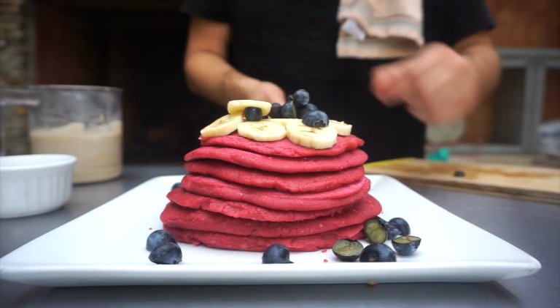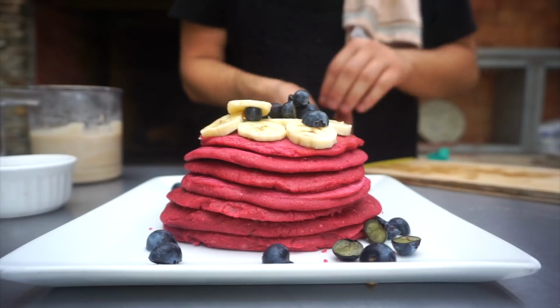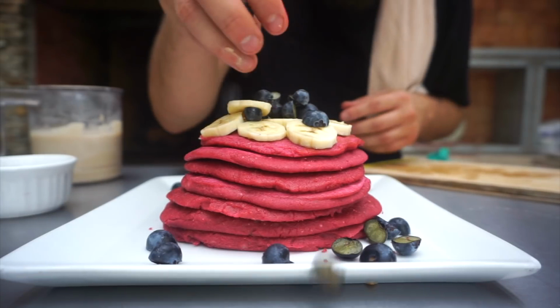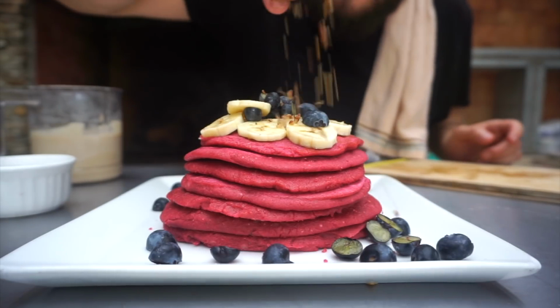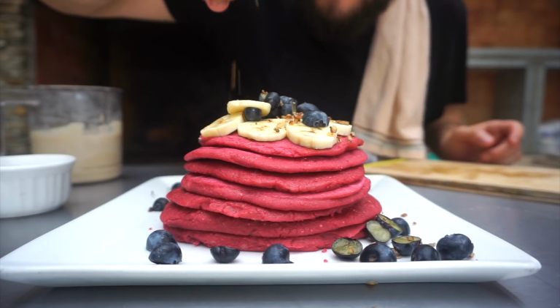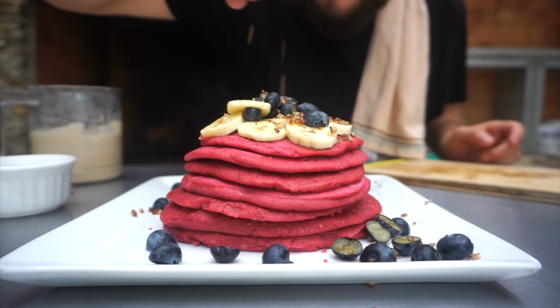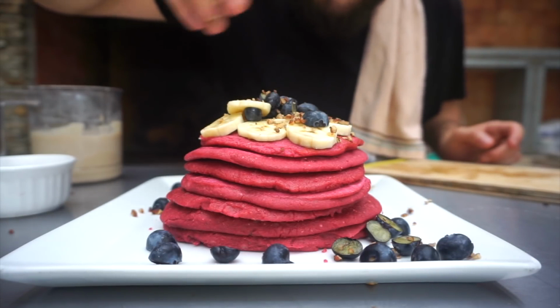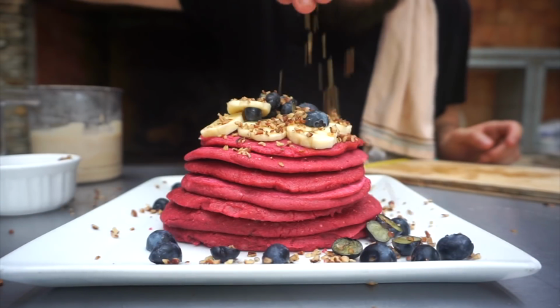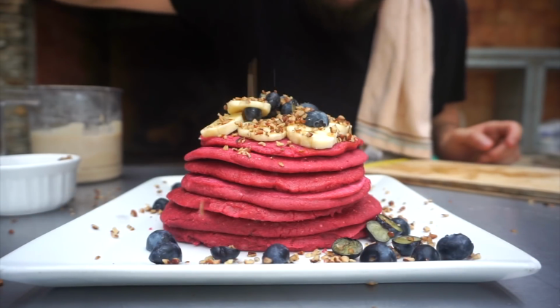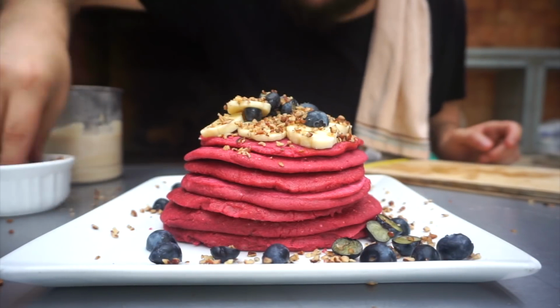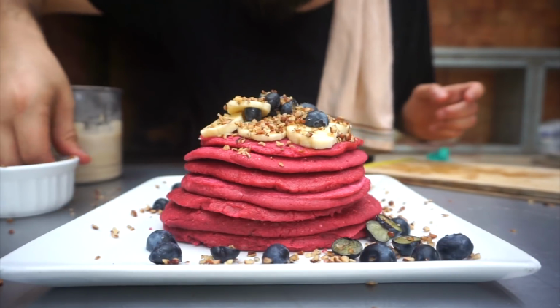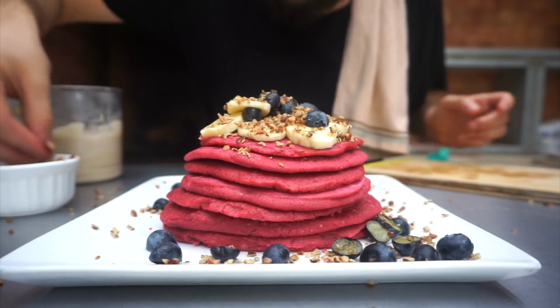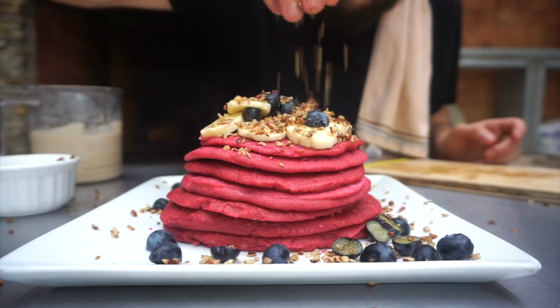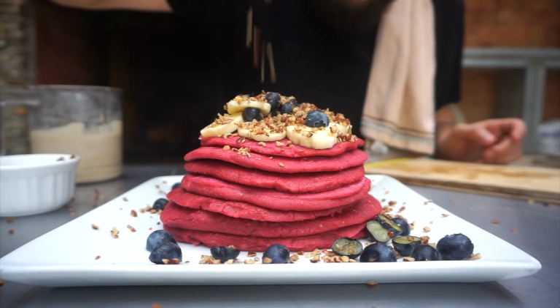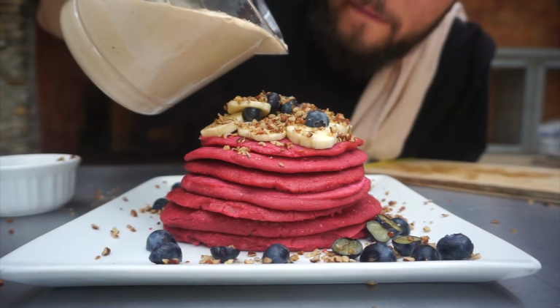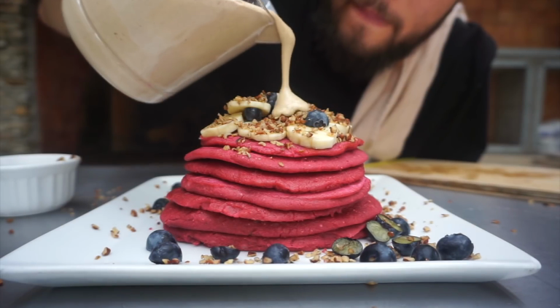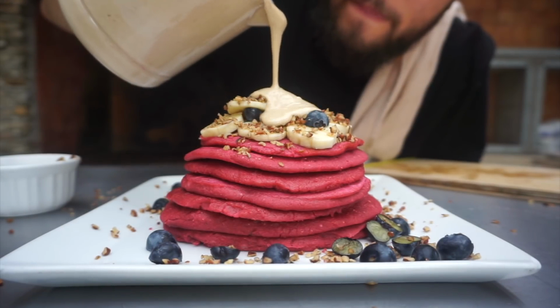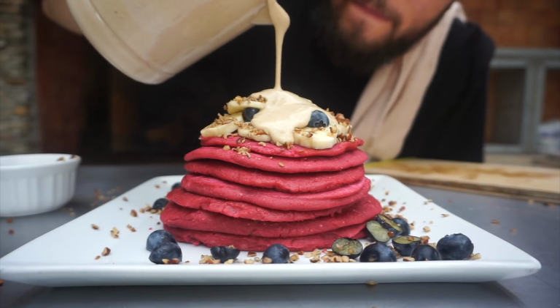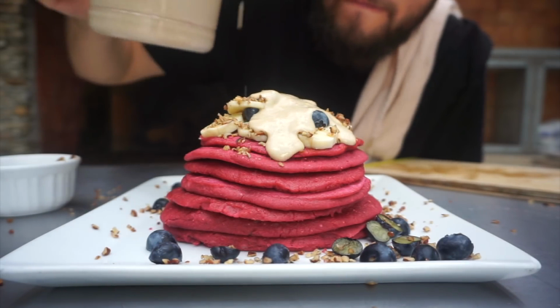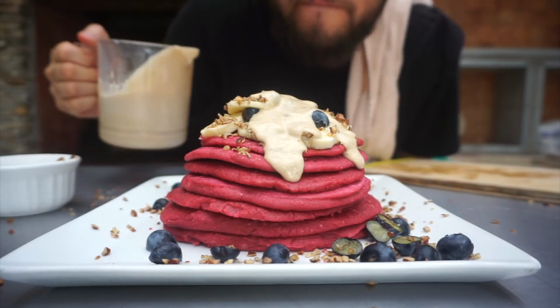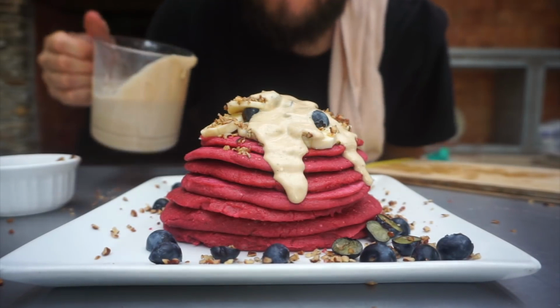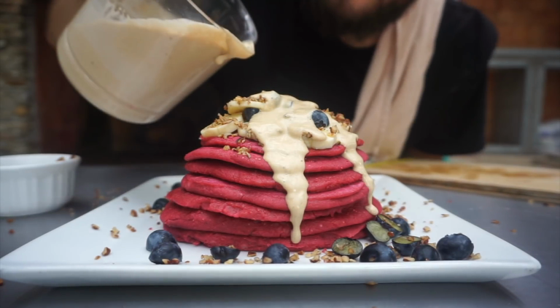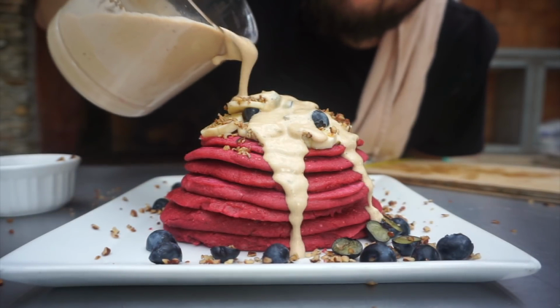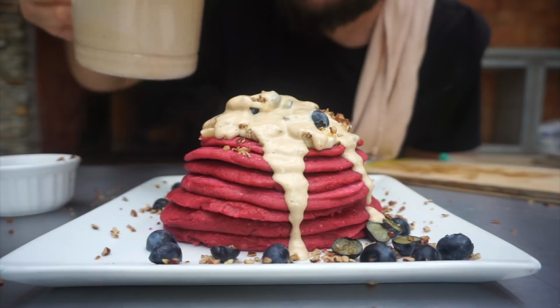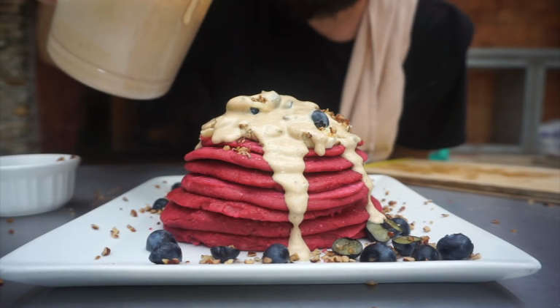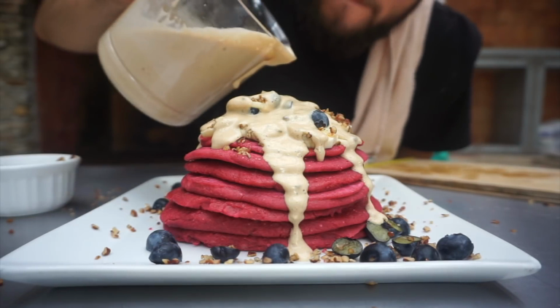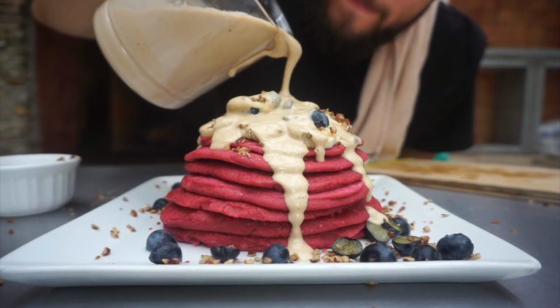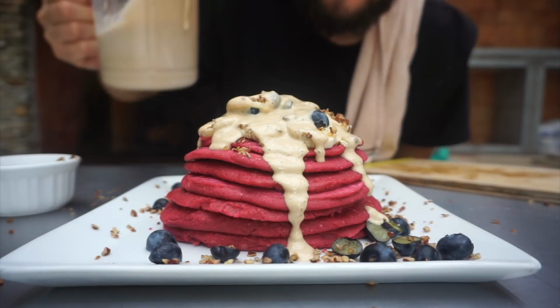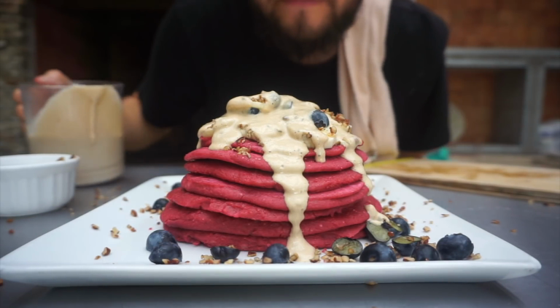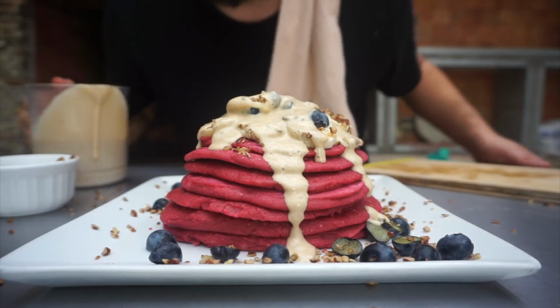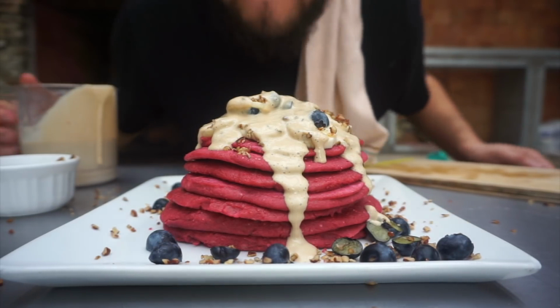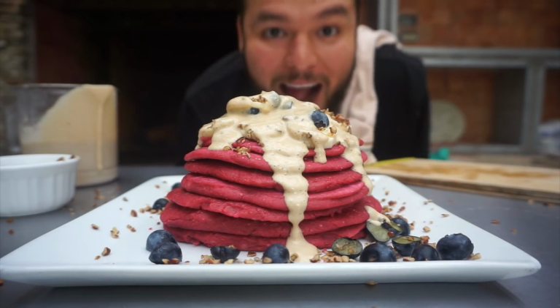This recipe is ready, guys! I hope you enjoyed today's video. If you did, don't forget to like this video and subscribe to the channel. I'll see you guys next Tuesday — I love you guys, goodbye! Oh, by the way, we're making tamales for Thanksgiving — I'll have the video ready, goodbye!